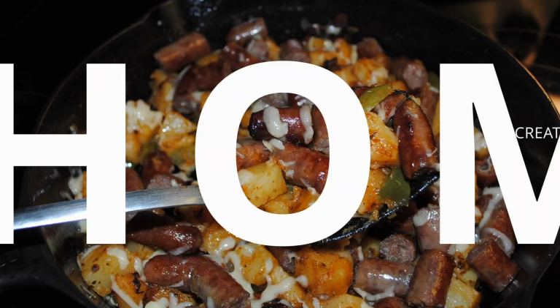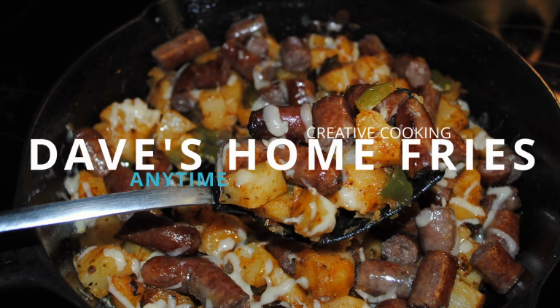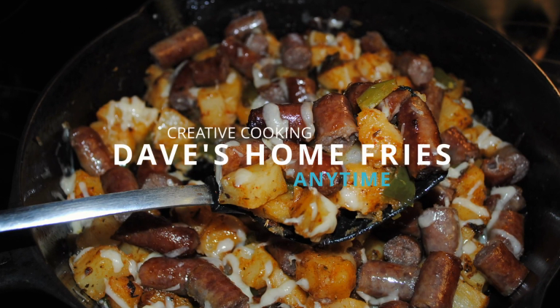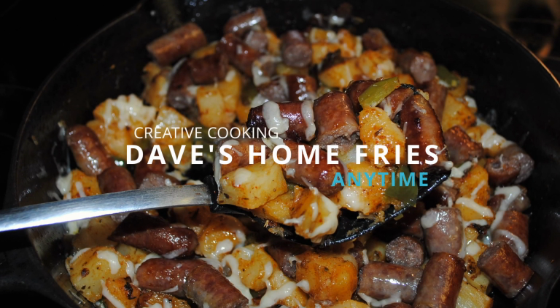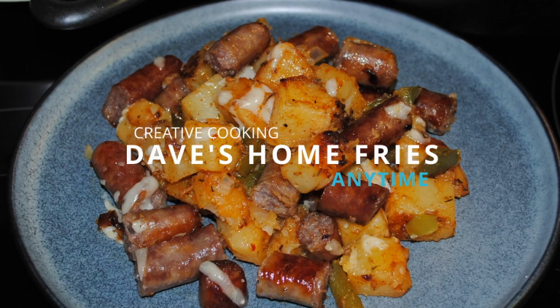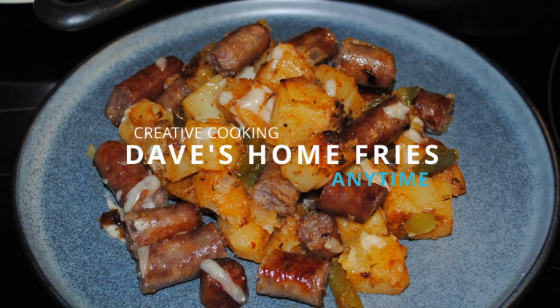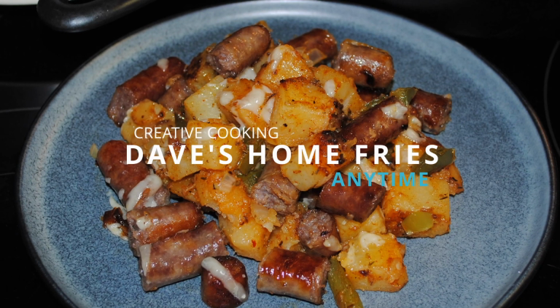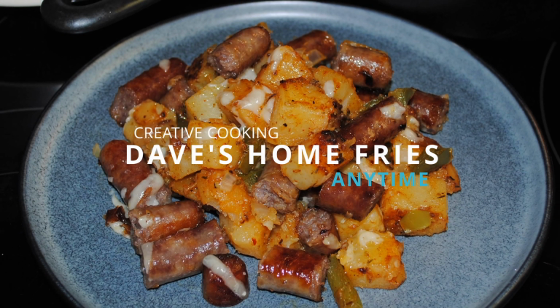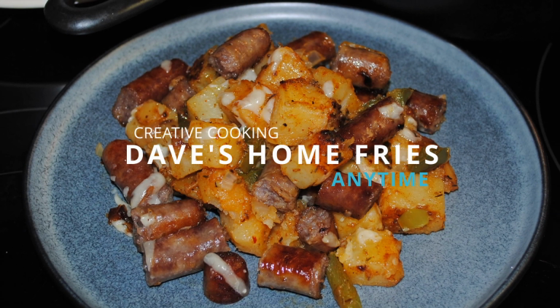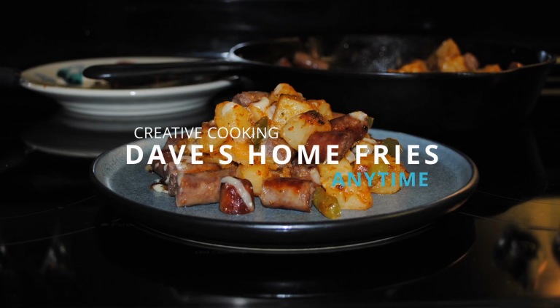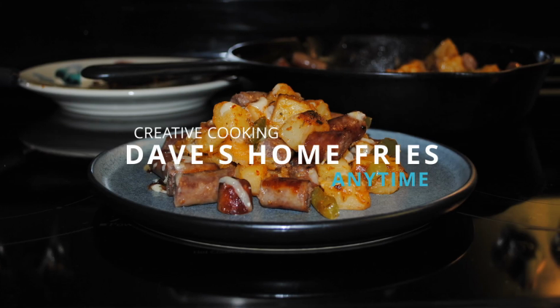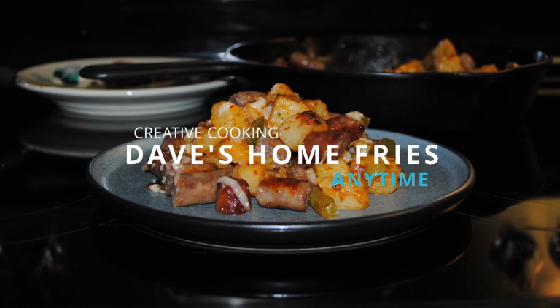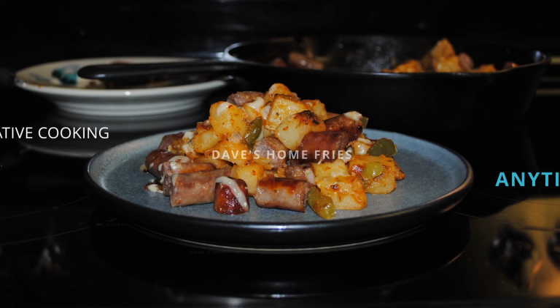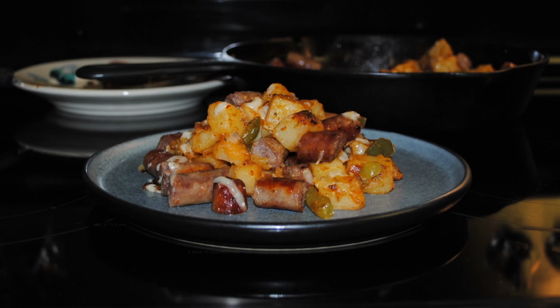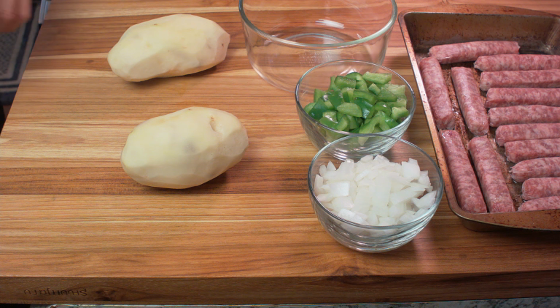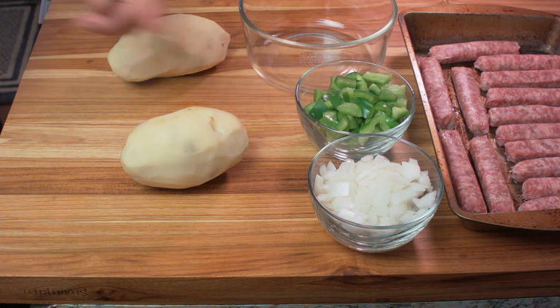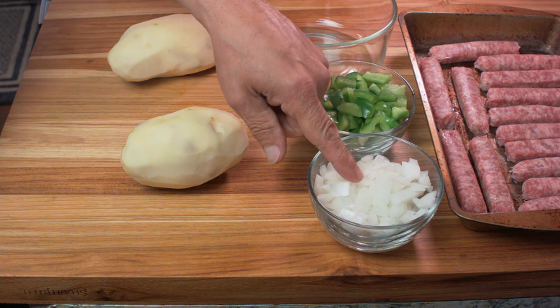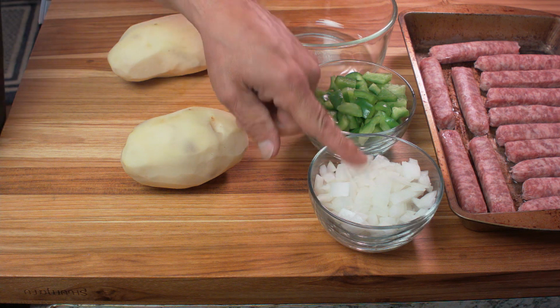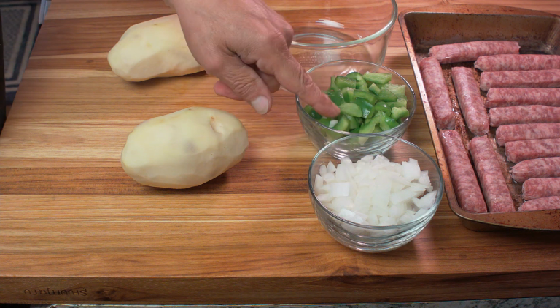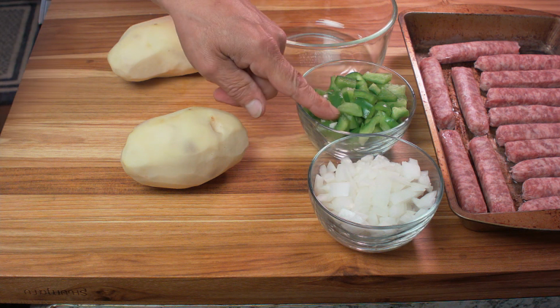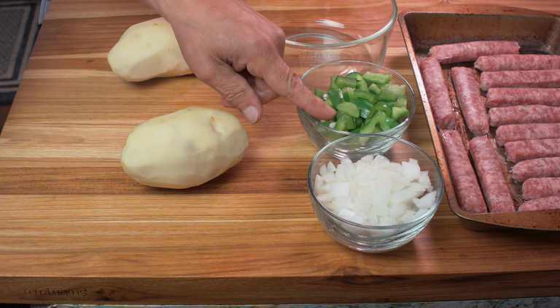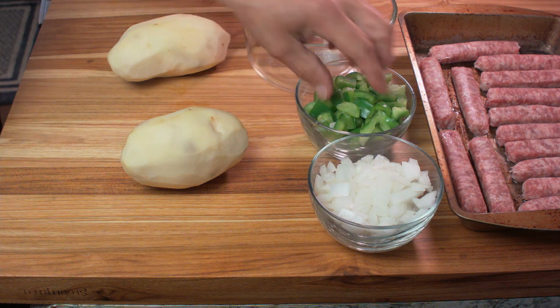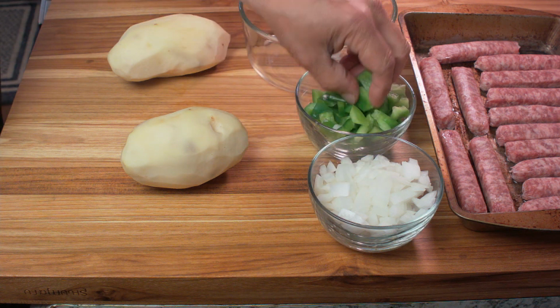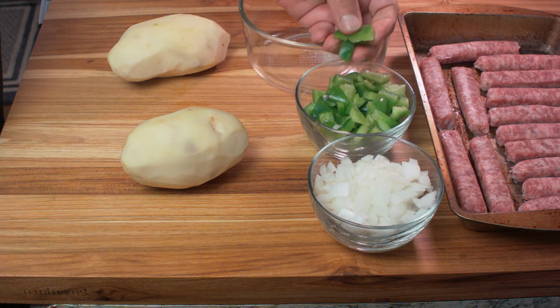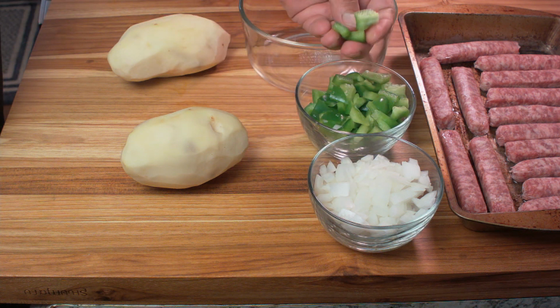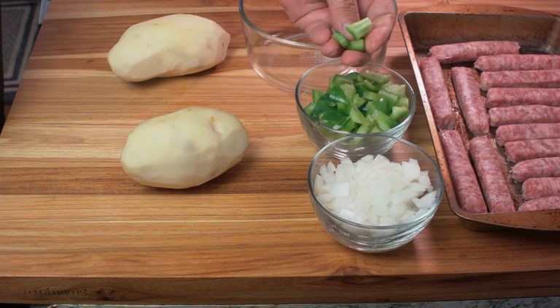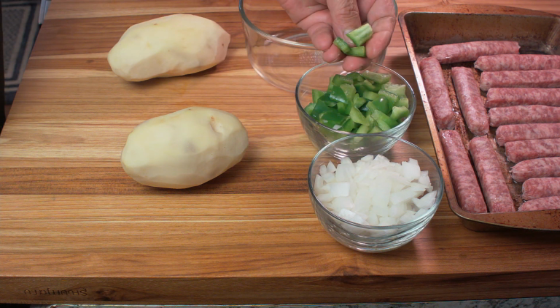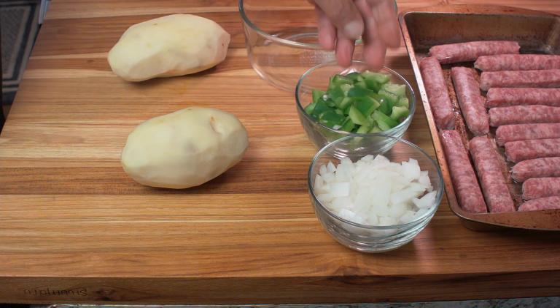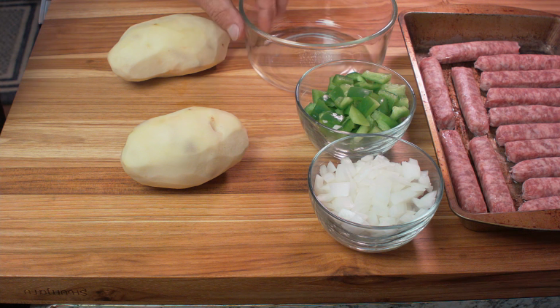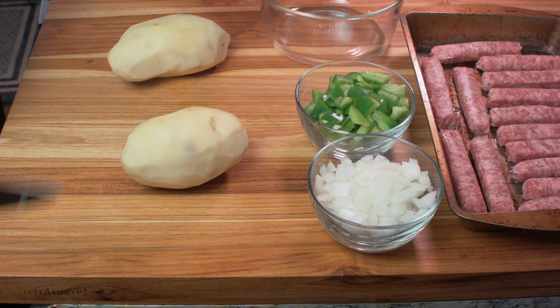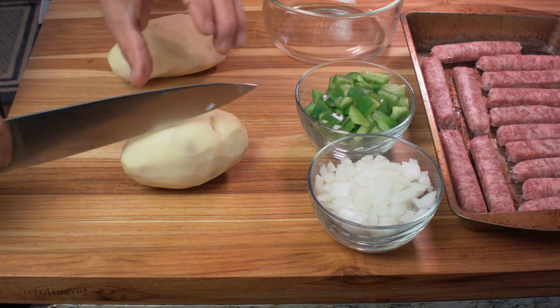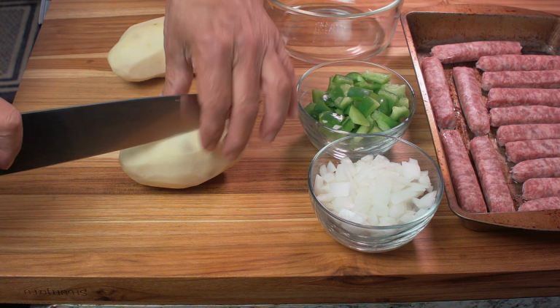Welcome back everybody. Today we're going to make my favorite home fries and sausage, and it's real easy to do too. Get yourself a couple of russet potatoes, some chopped onion, and some chopped green or red bell peppers.